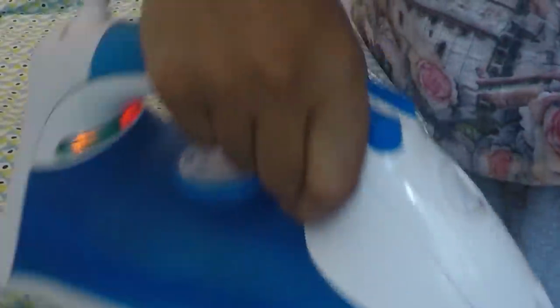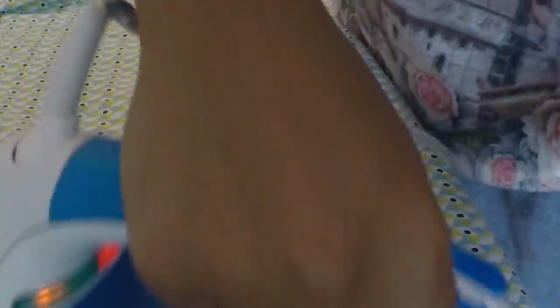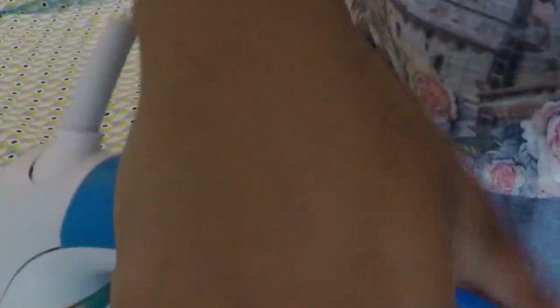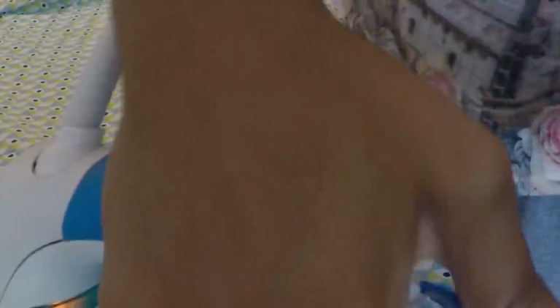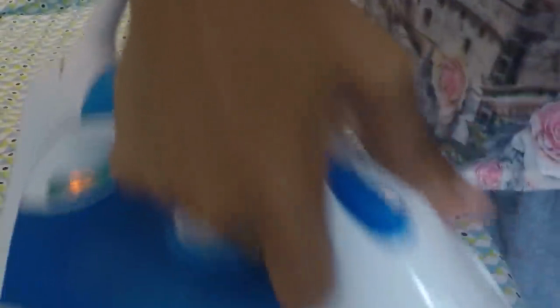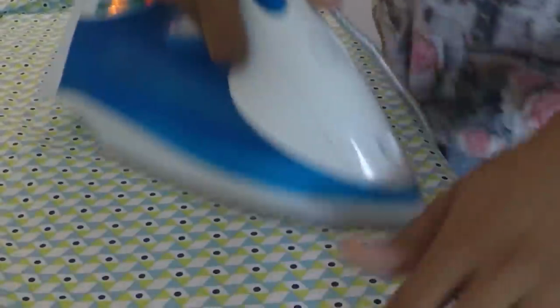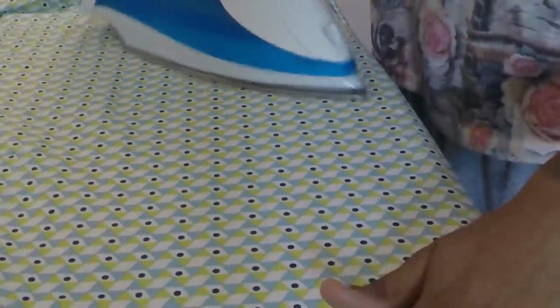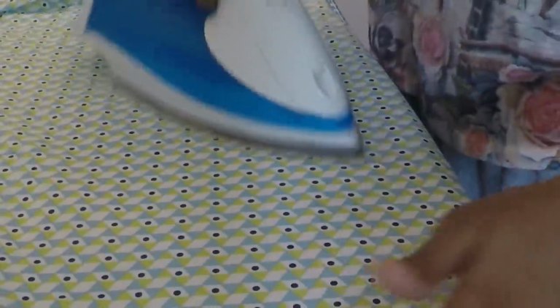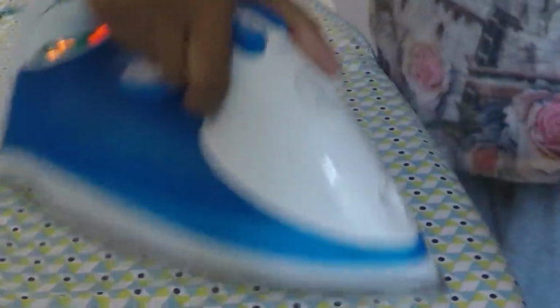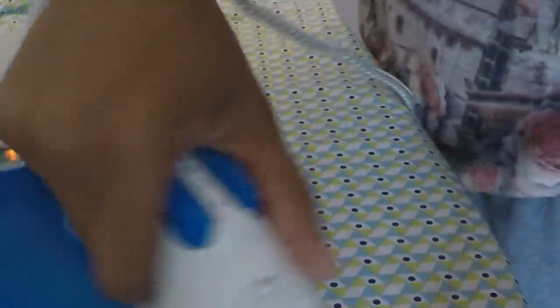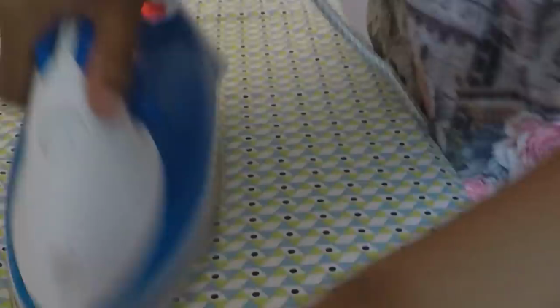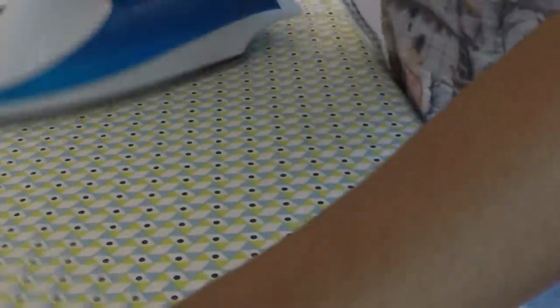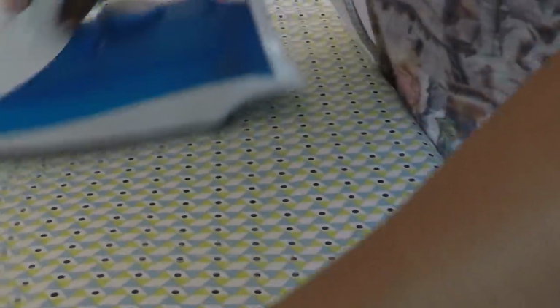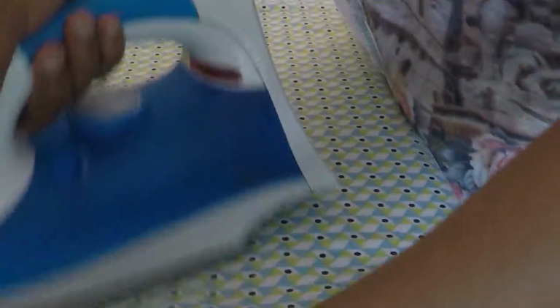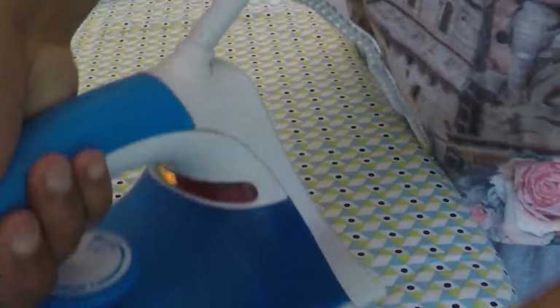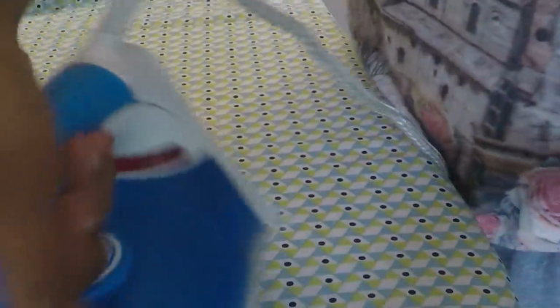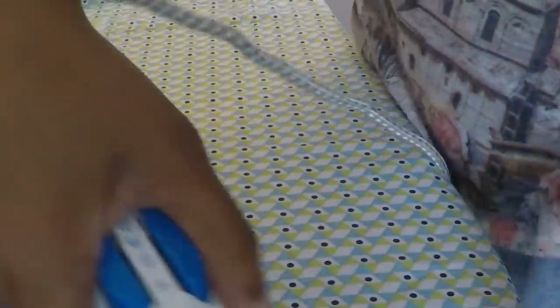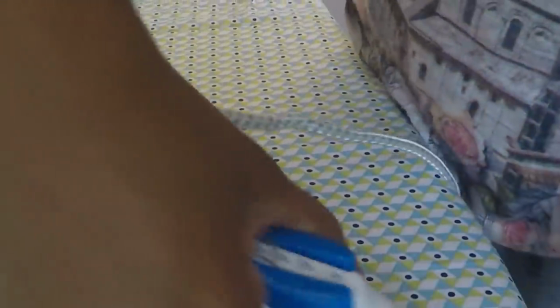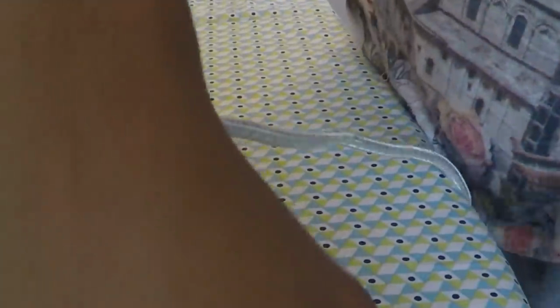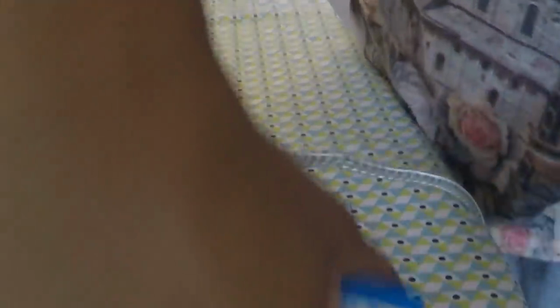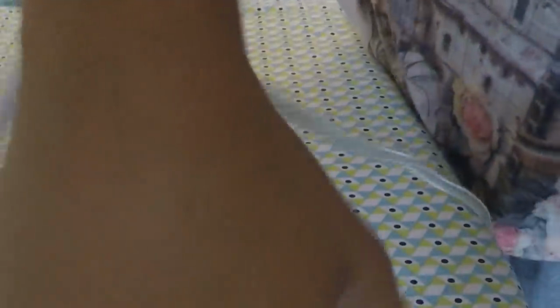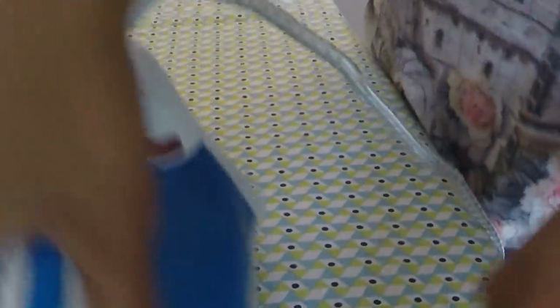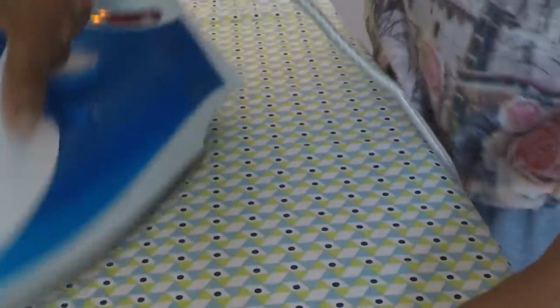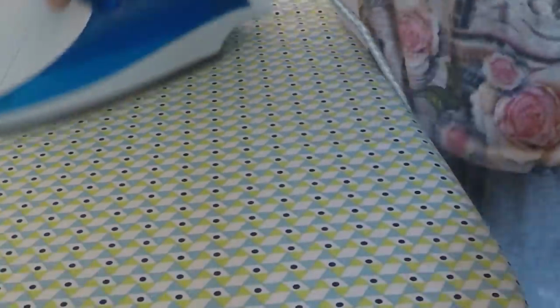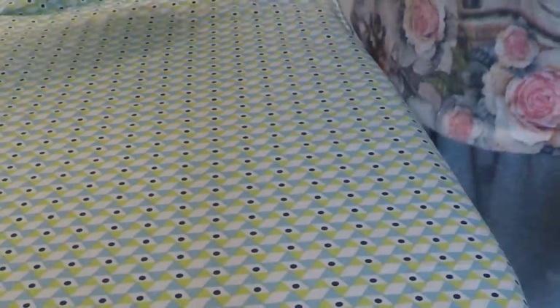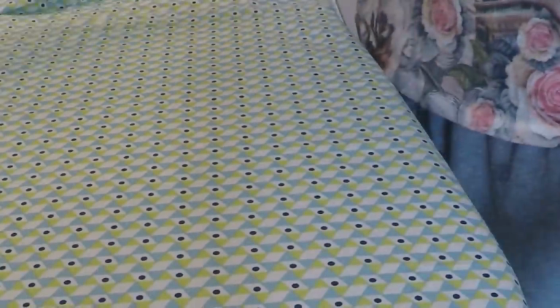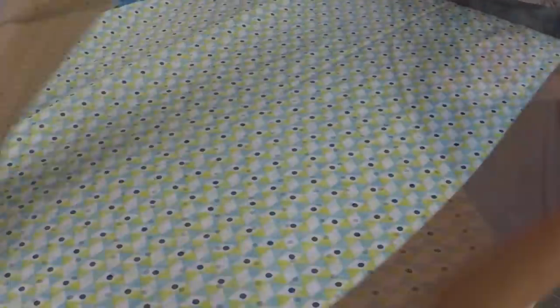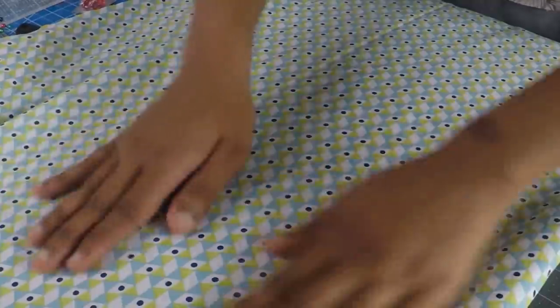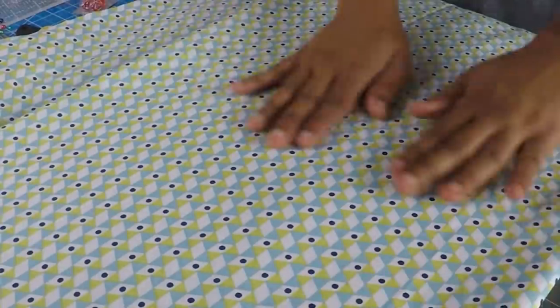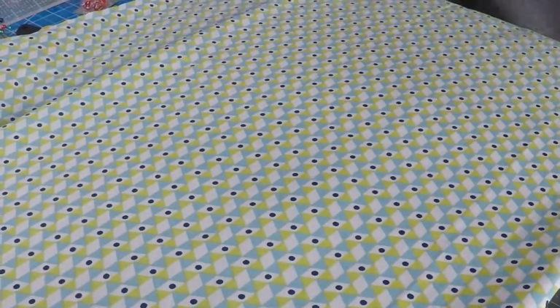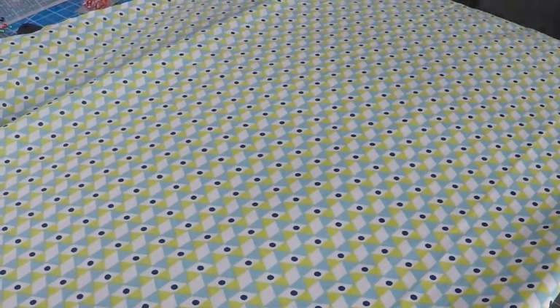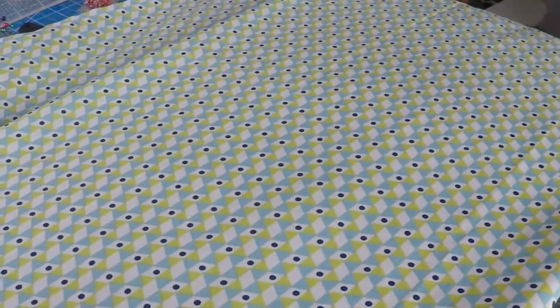So let's get started. First, I try to iron out all the big wrinkles I can find. There'll still be some little wrinkles remaining, but just iron your fabric as best as you can.